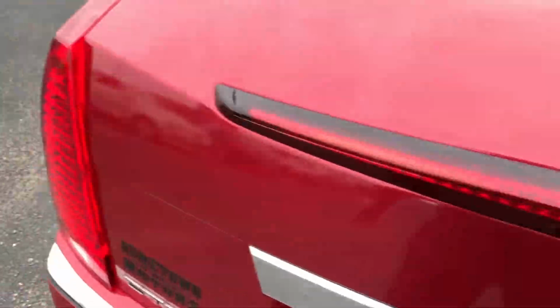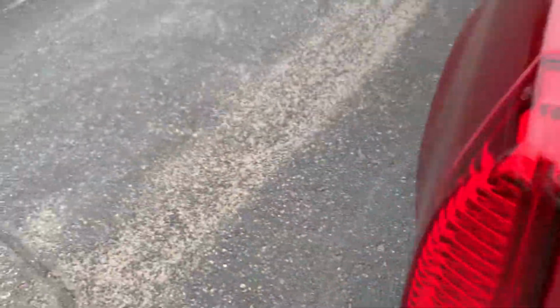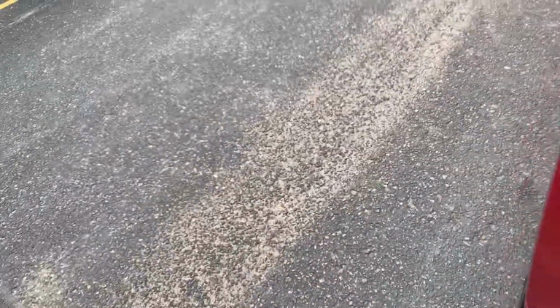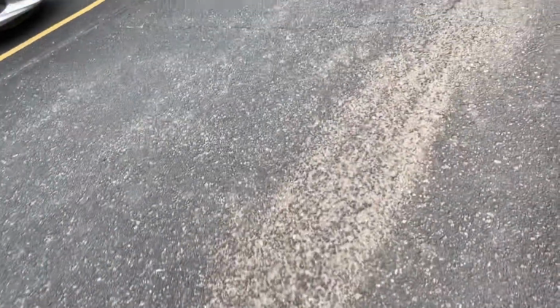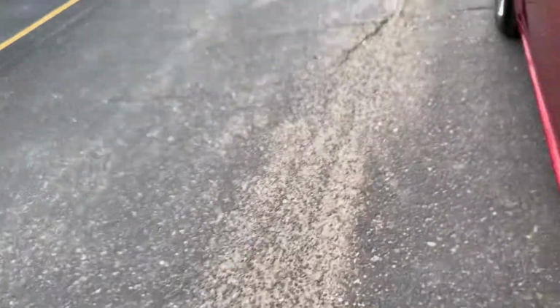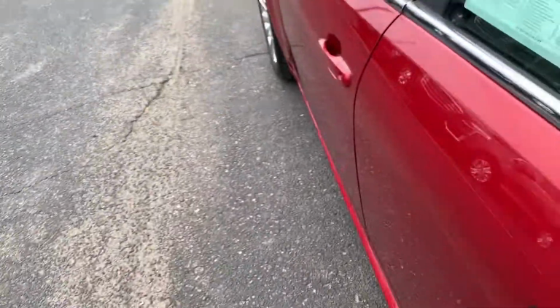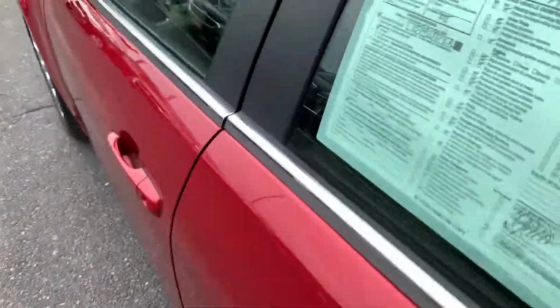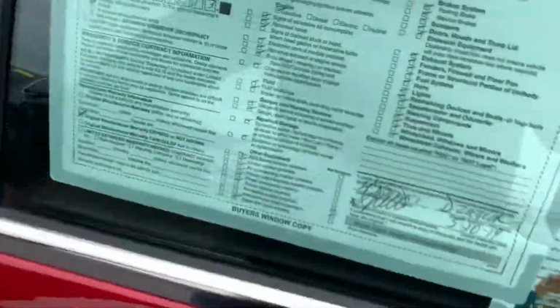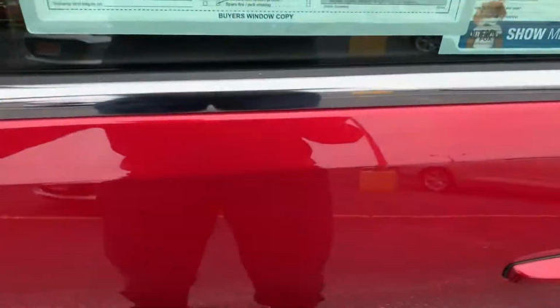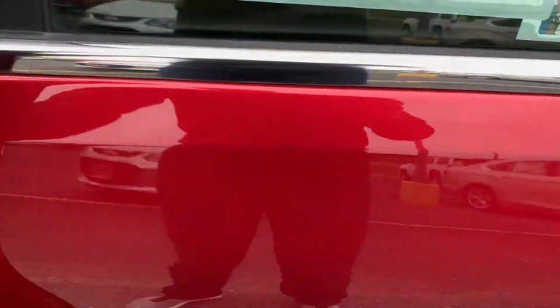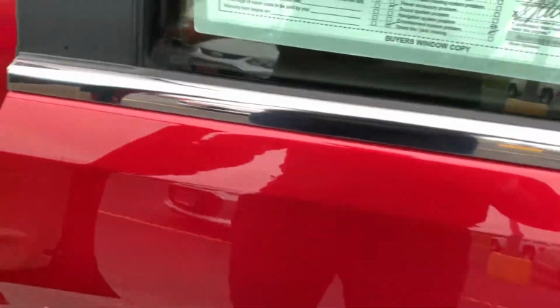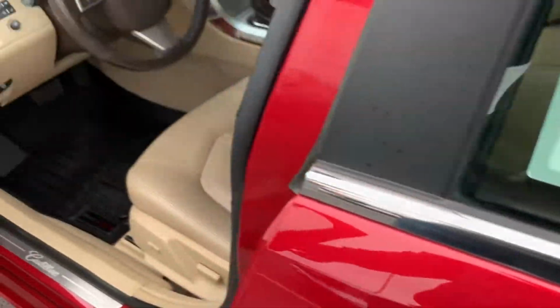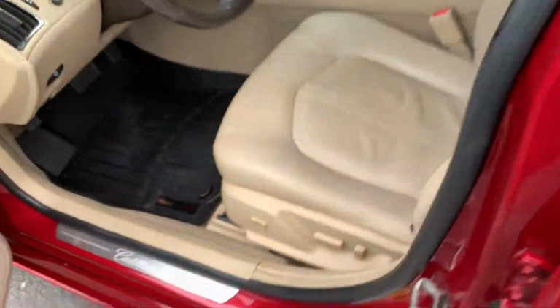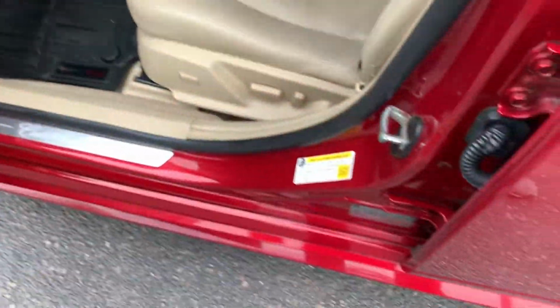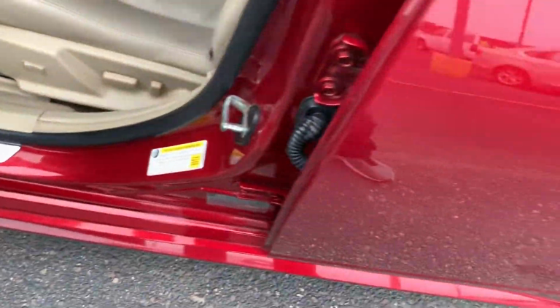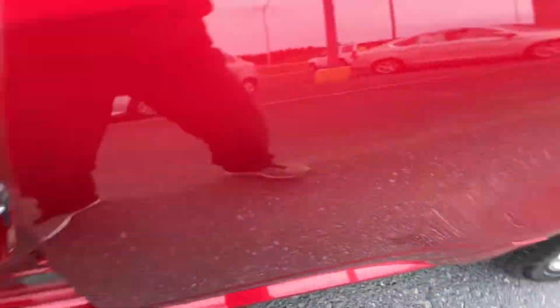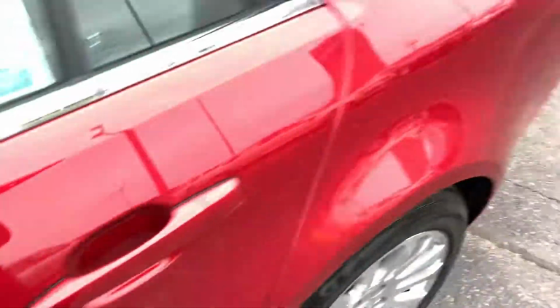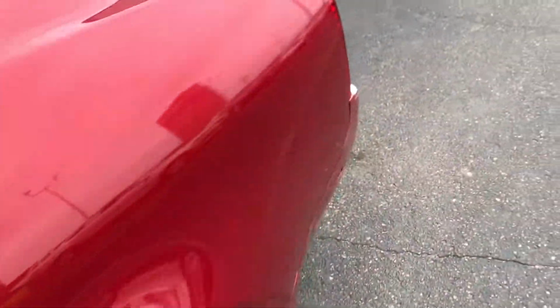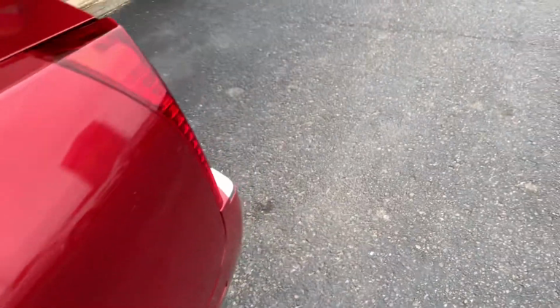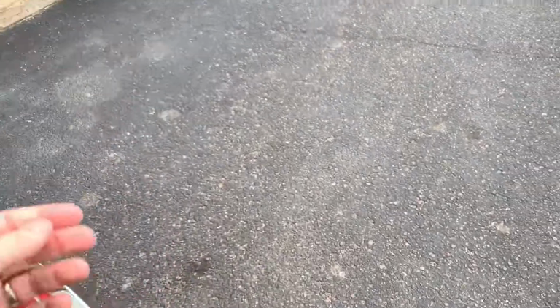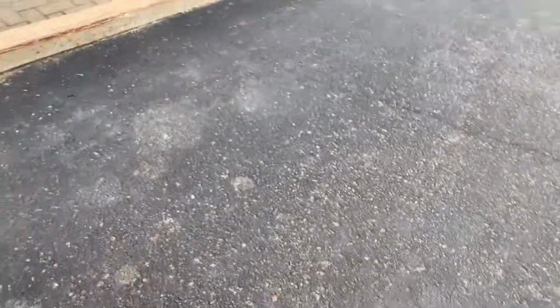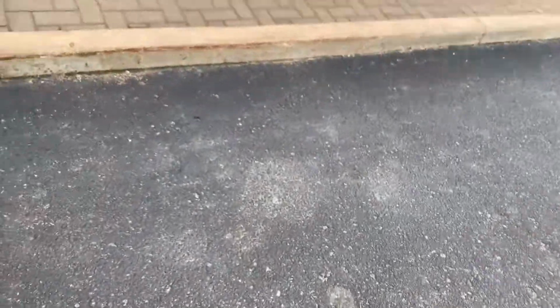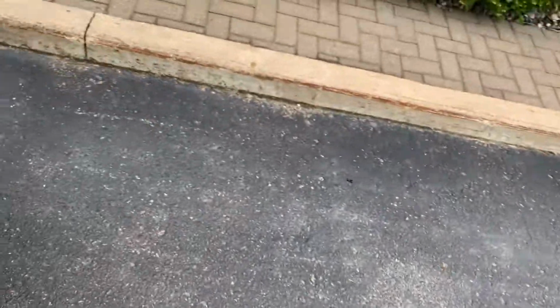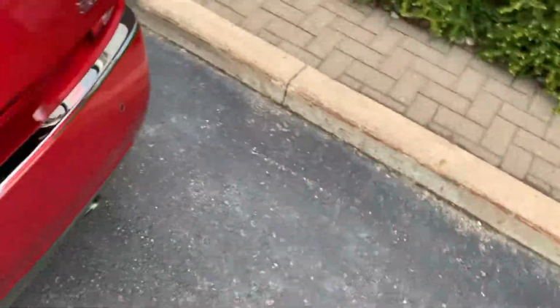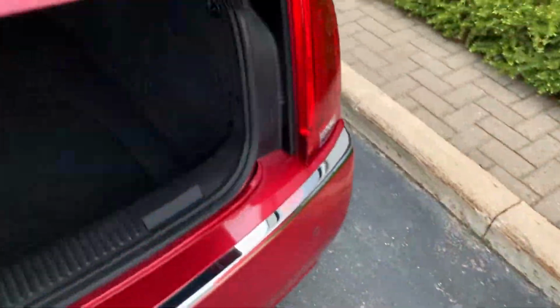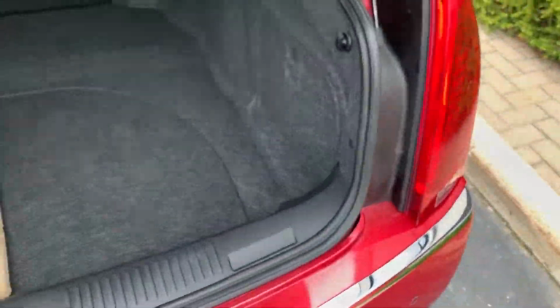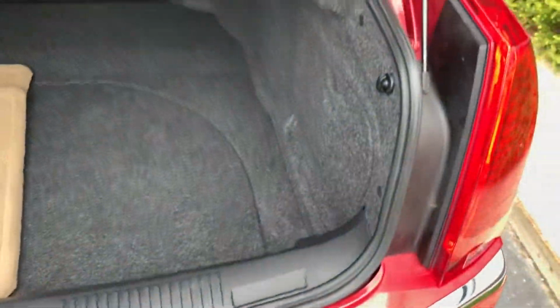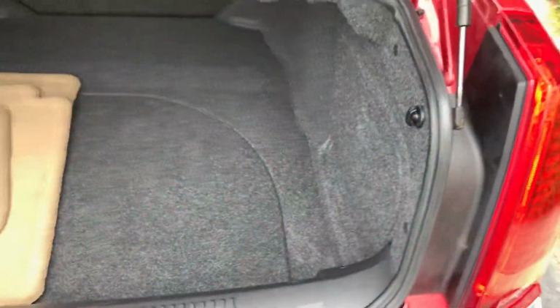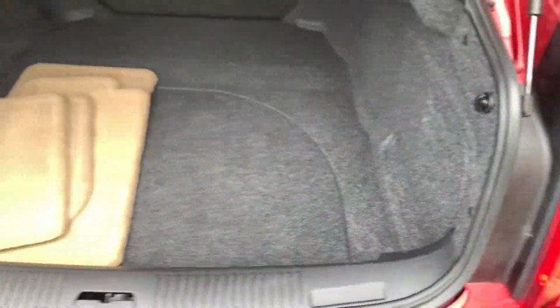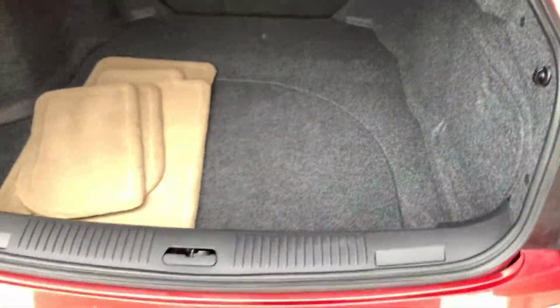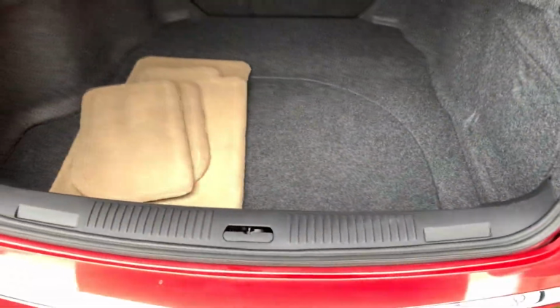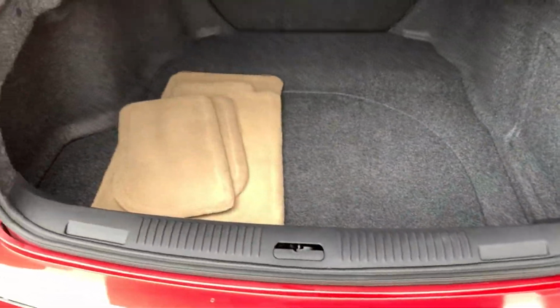Let me grab the key to unlock the trunk. Nice big trunk, original floor mats.